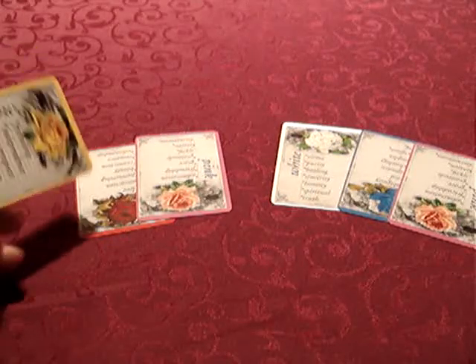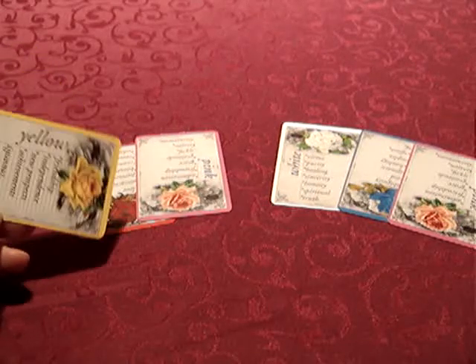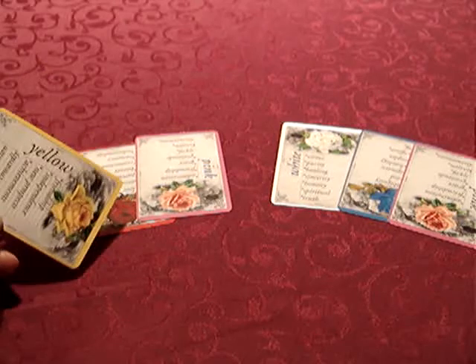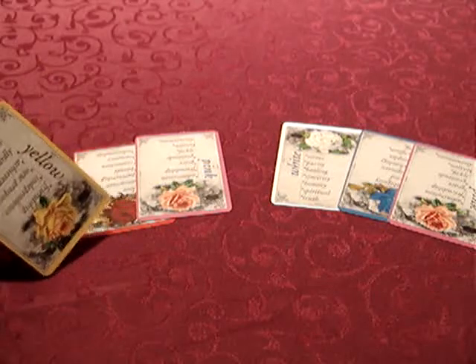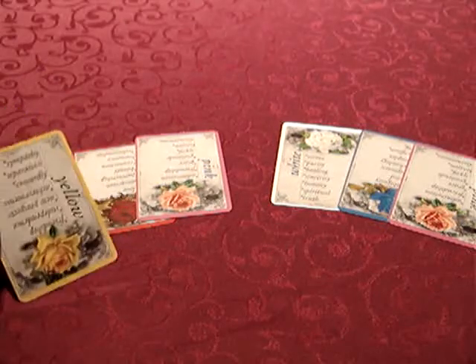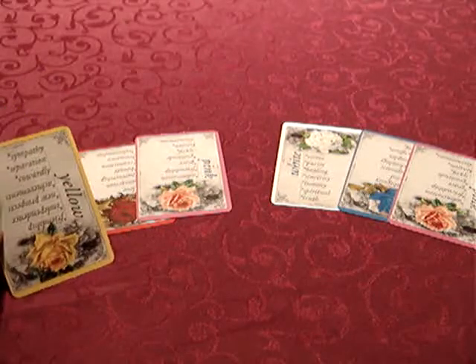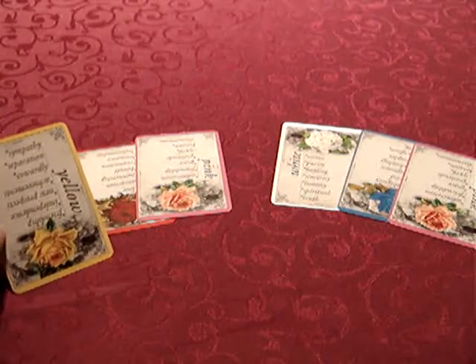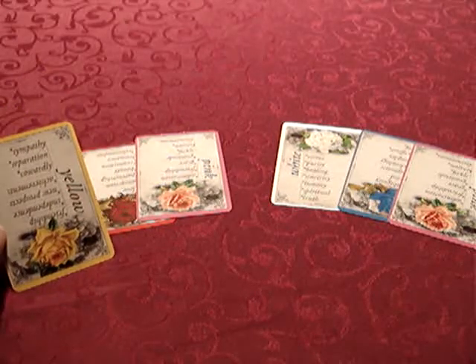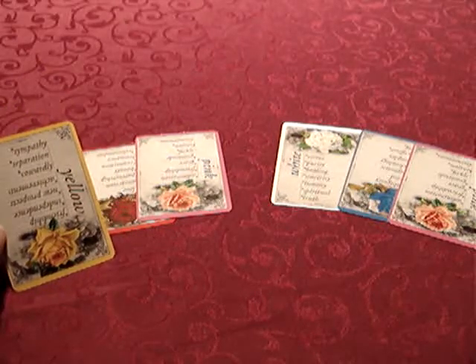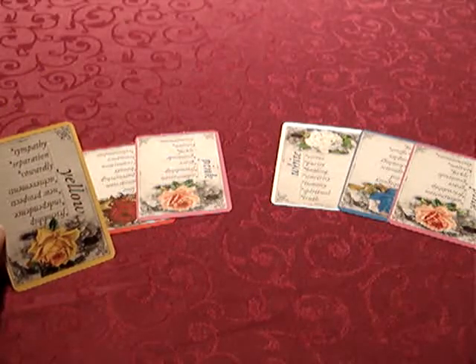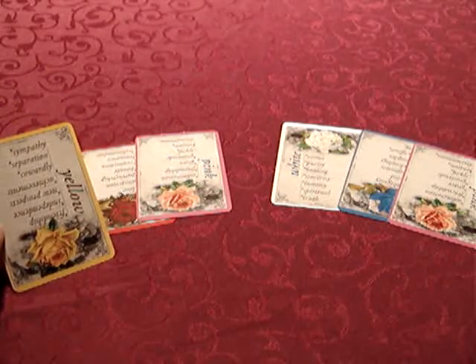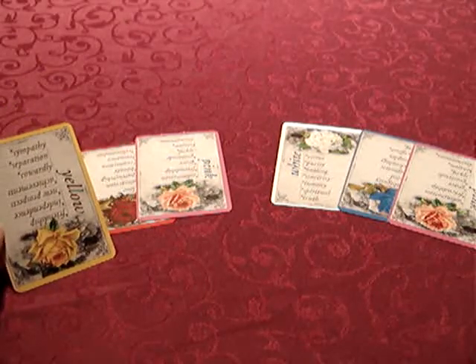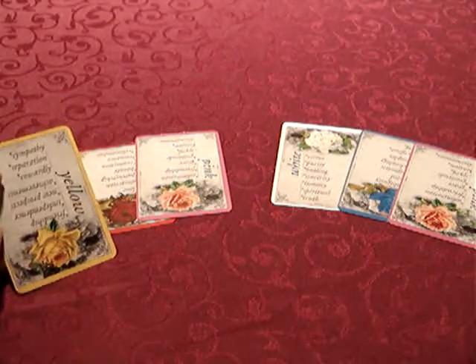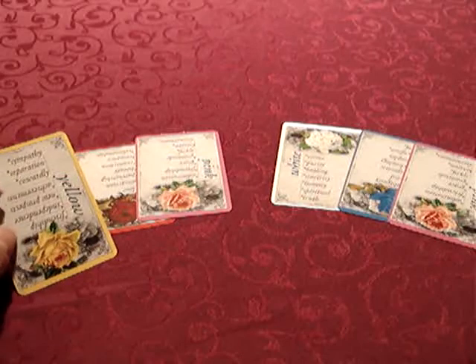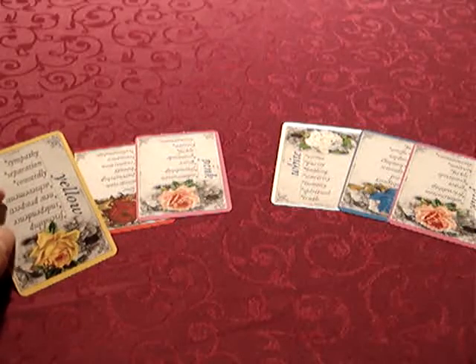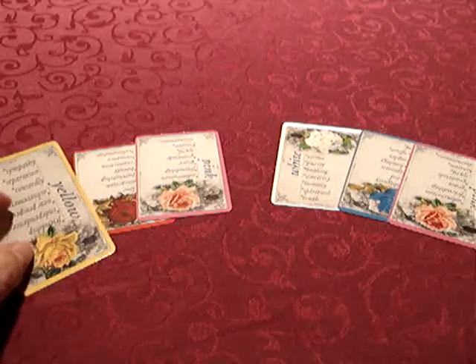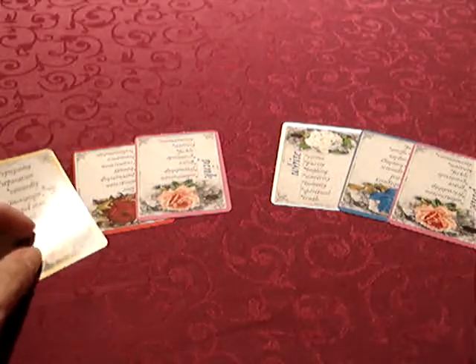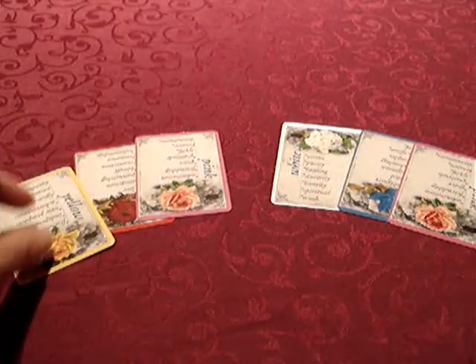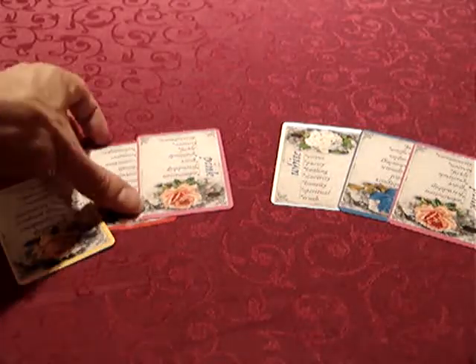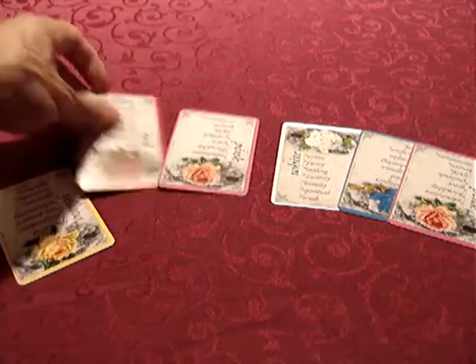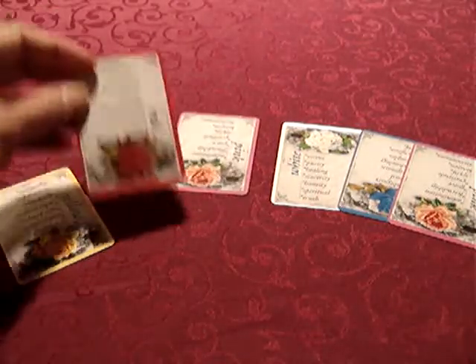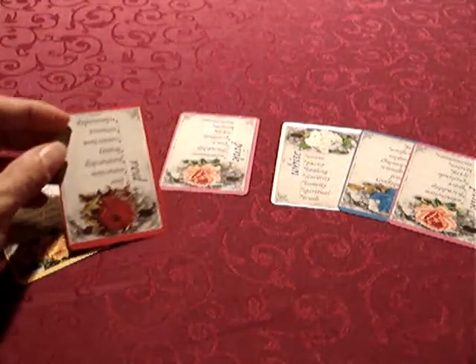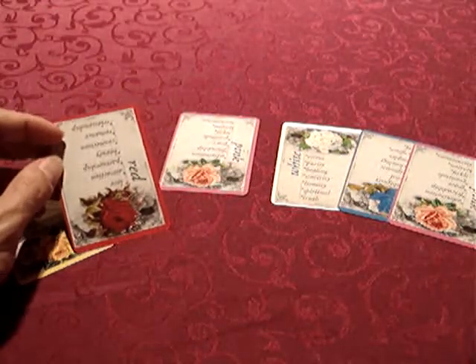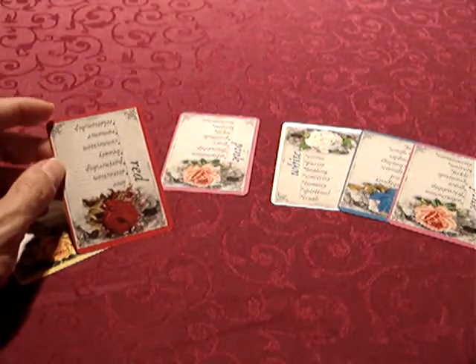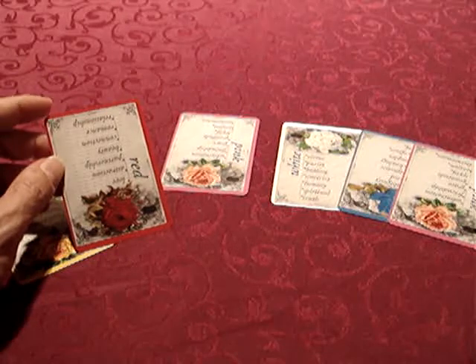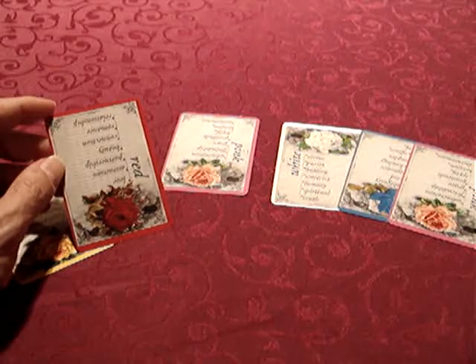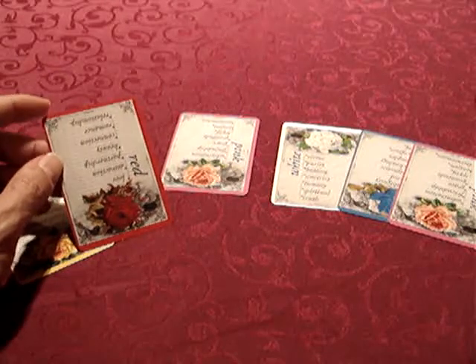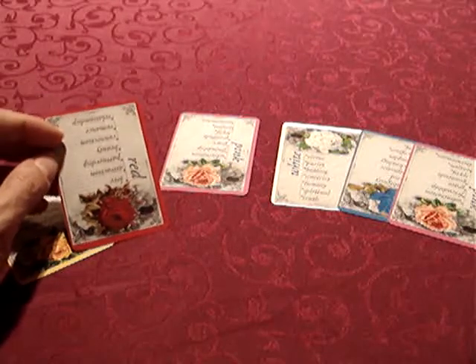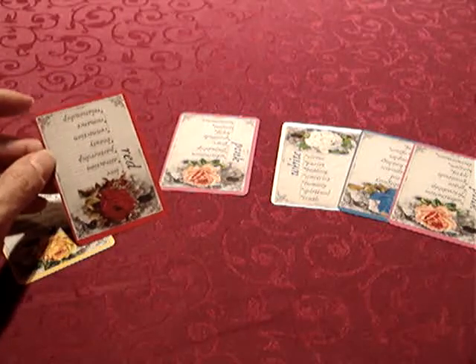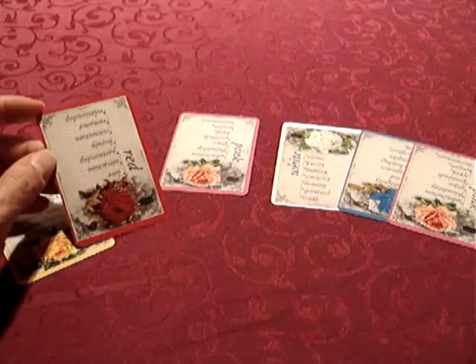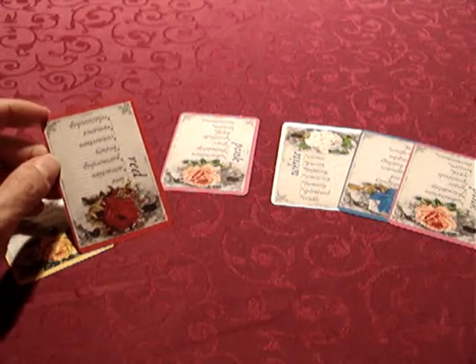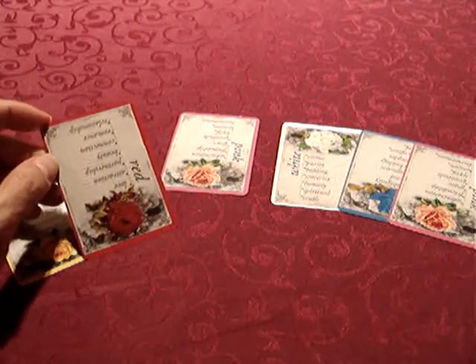But when it's upside down, it can mean separation, cowardly acts, or sympathy. That could be Bill — how he feels. There was love there, but it's upside down, so the love has withered away.